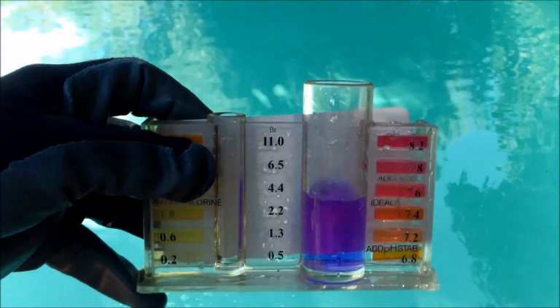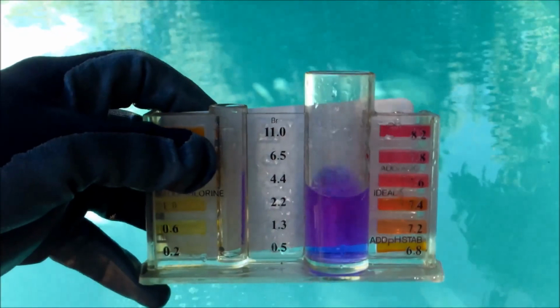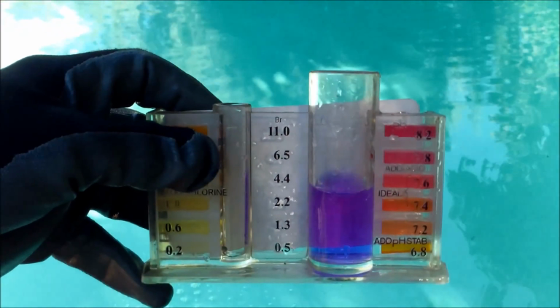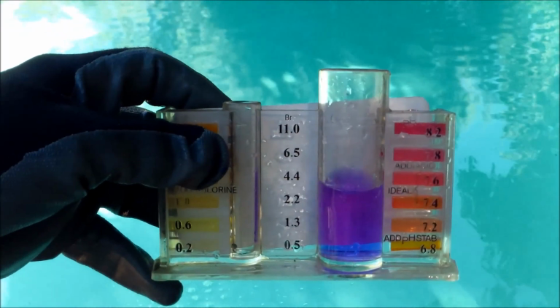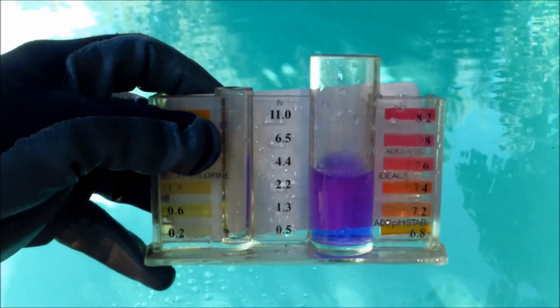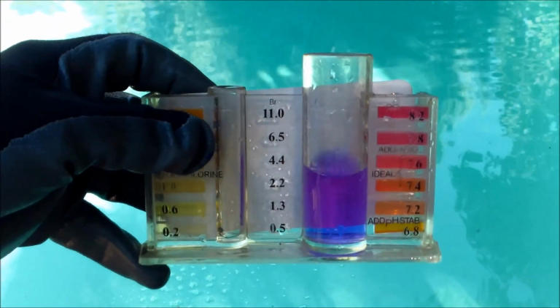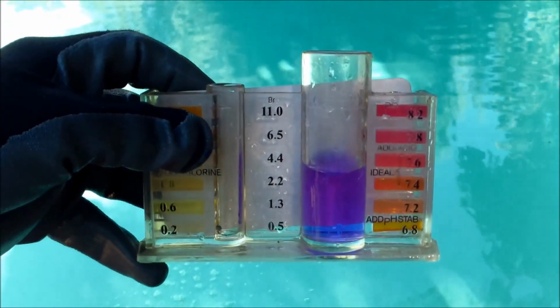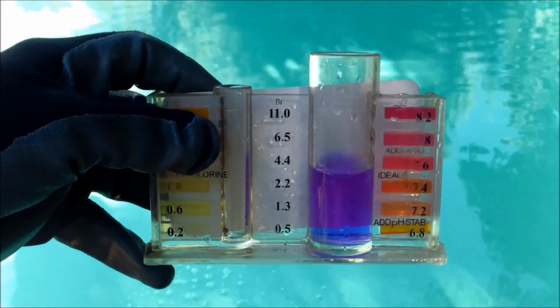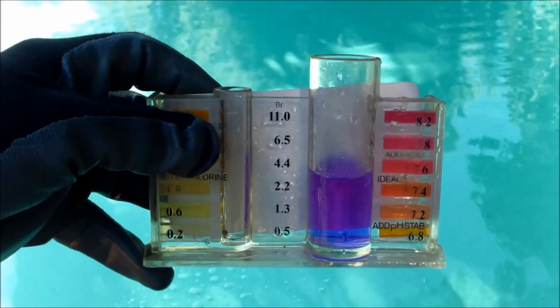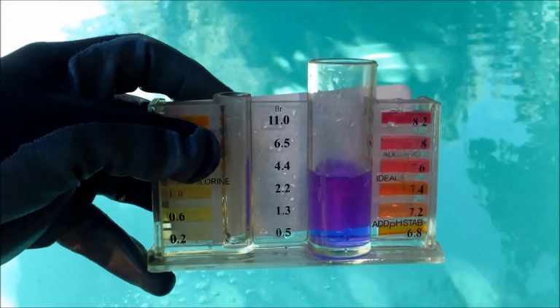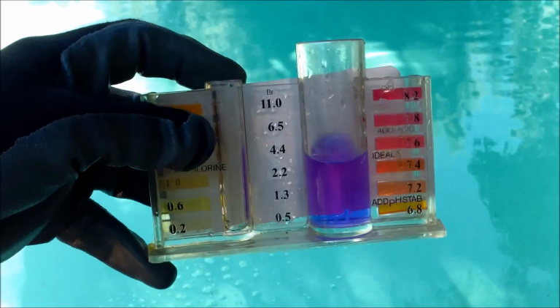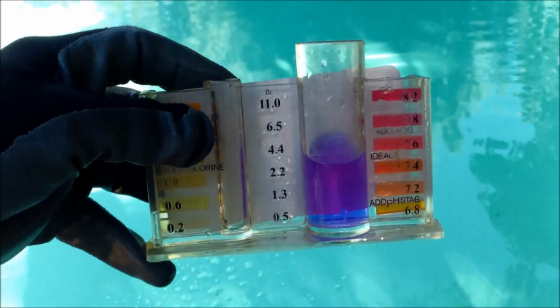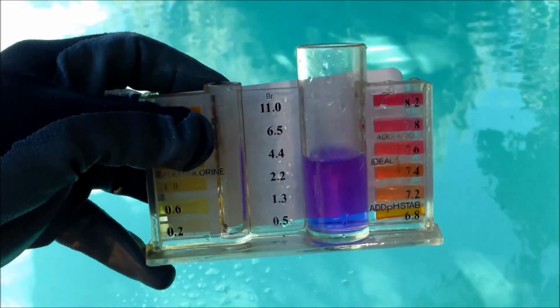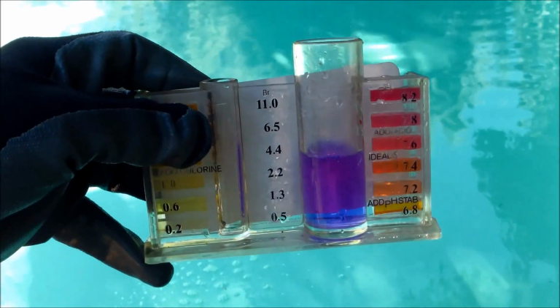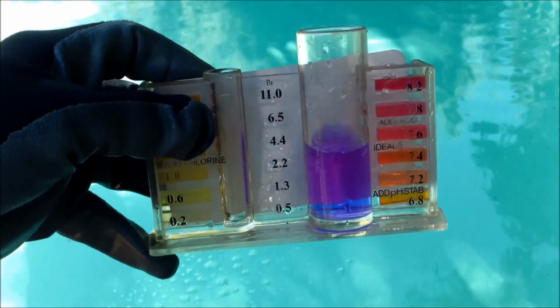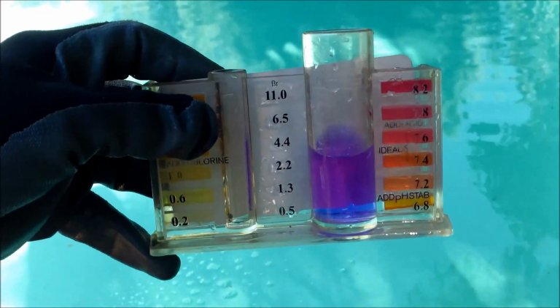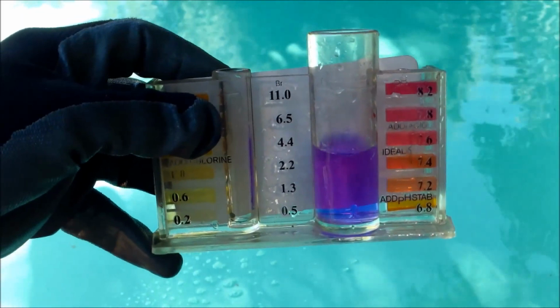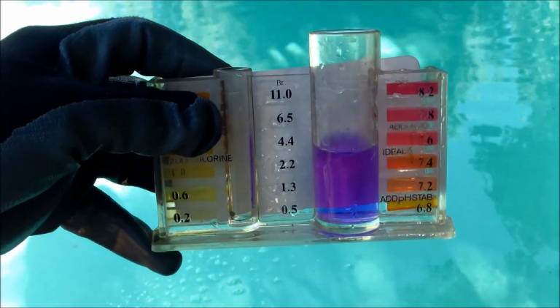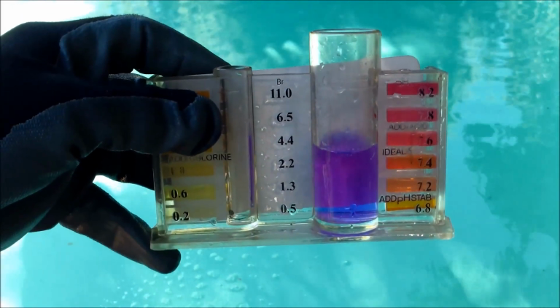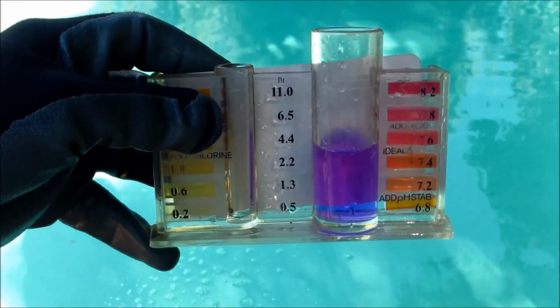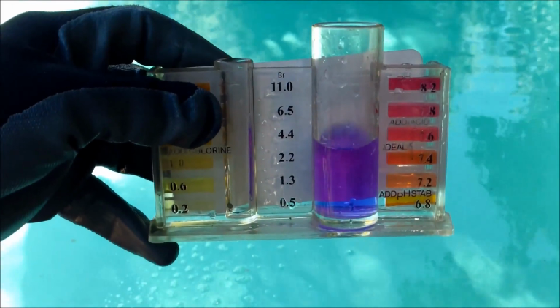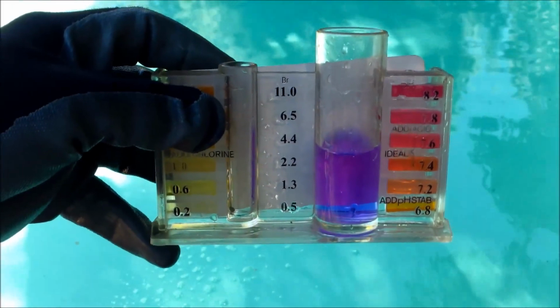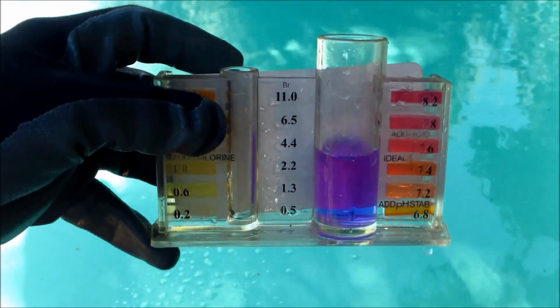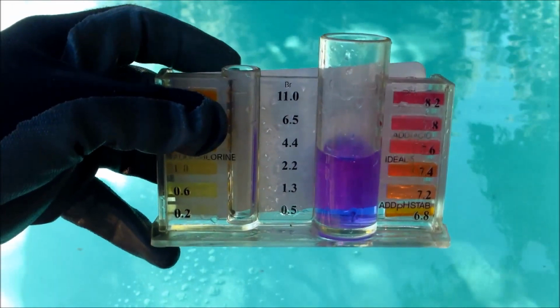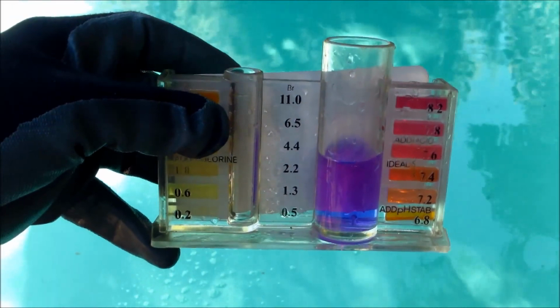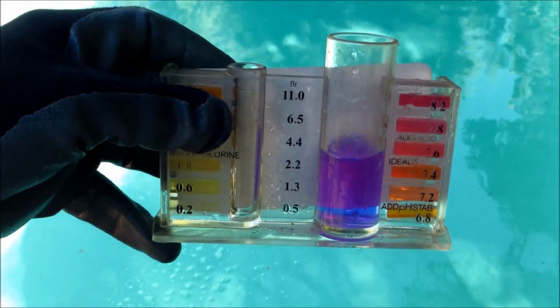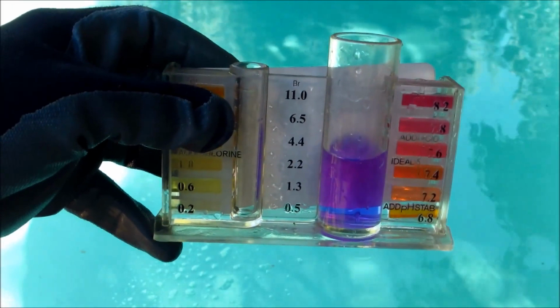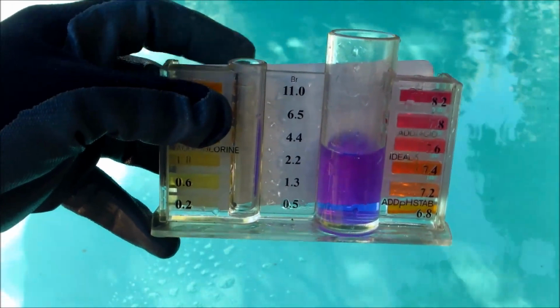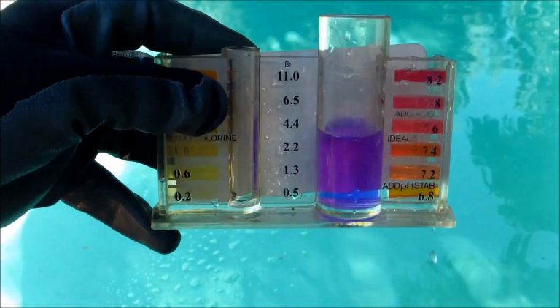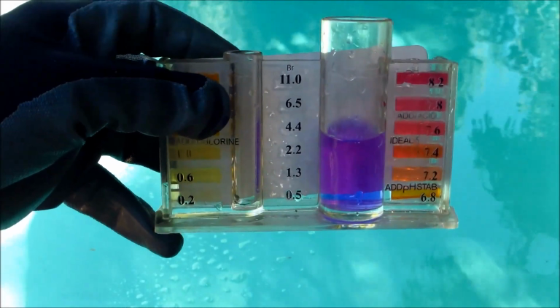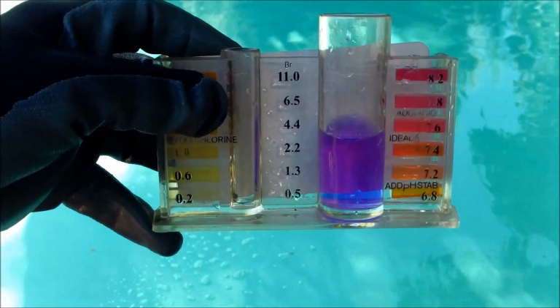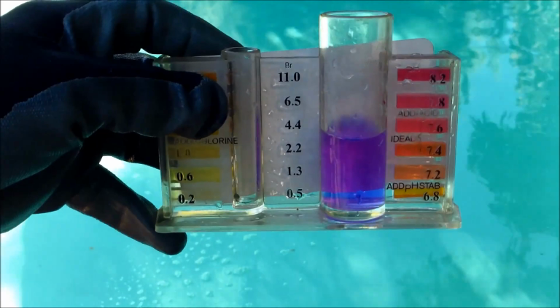One of the main reasons you want to keep the alkalinity in range is it prevents pH bounce — that's when your pH goes high and low rapidly. Having alkalinity out of range will cause that to happen.